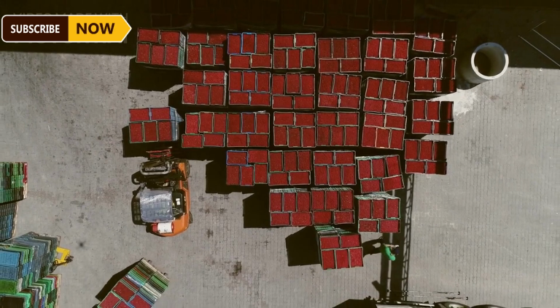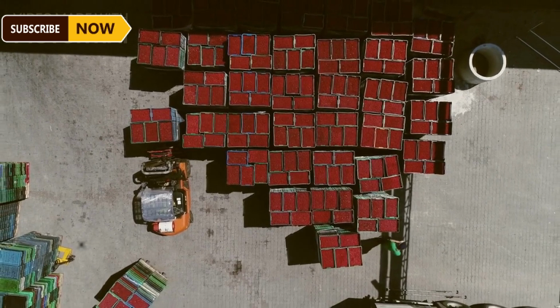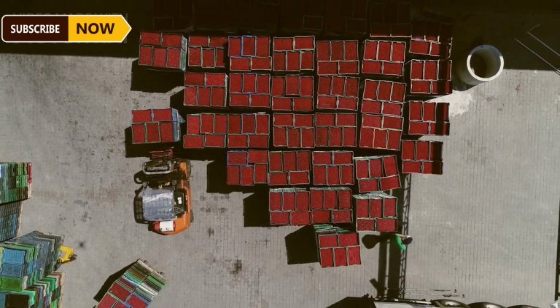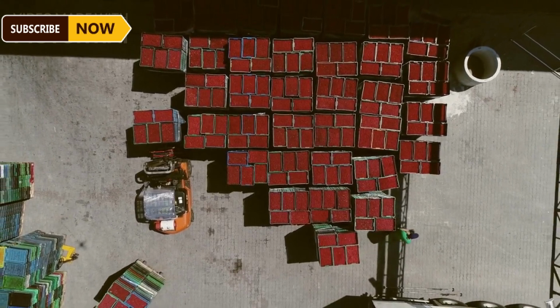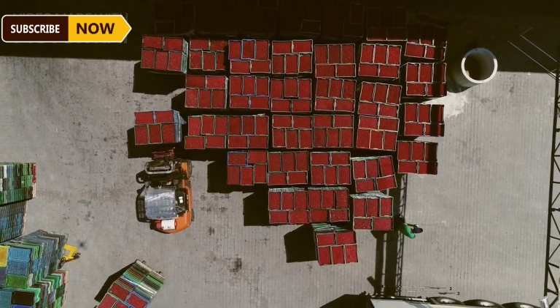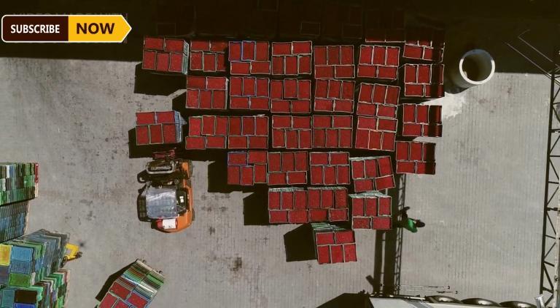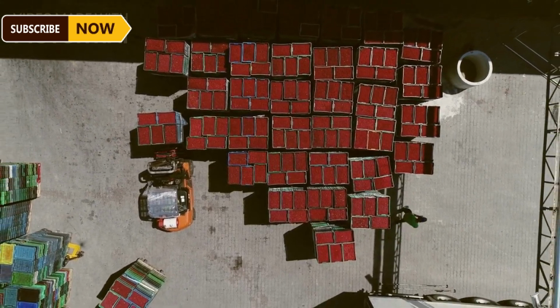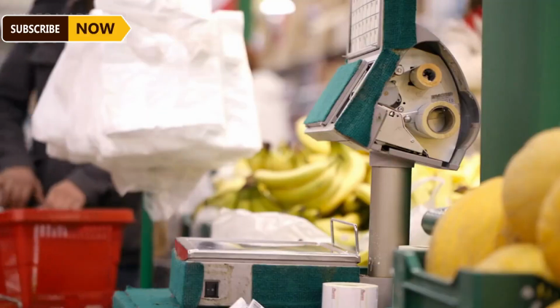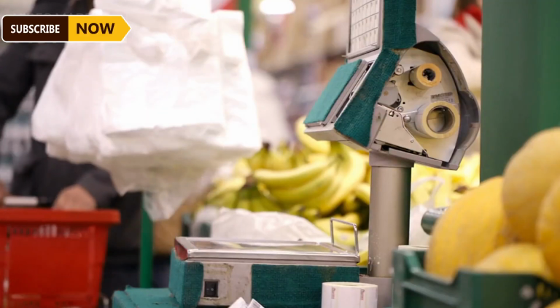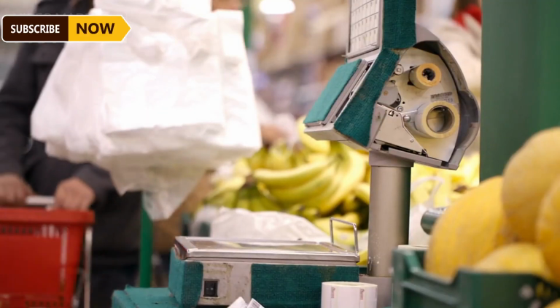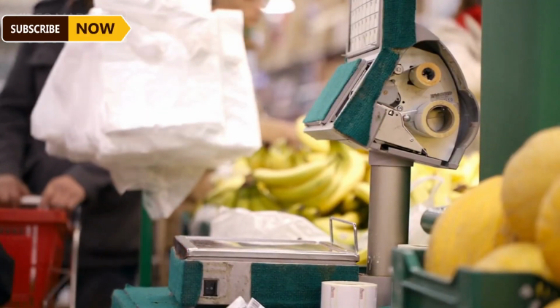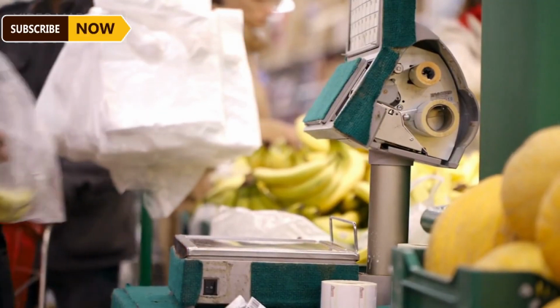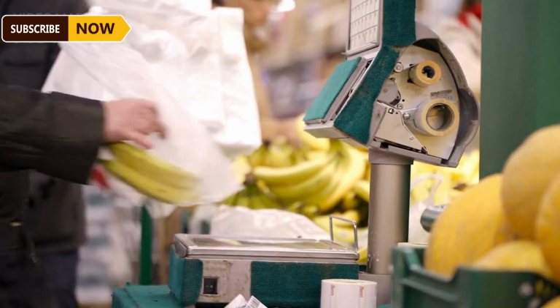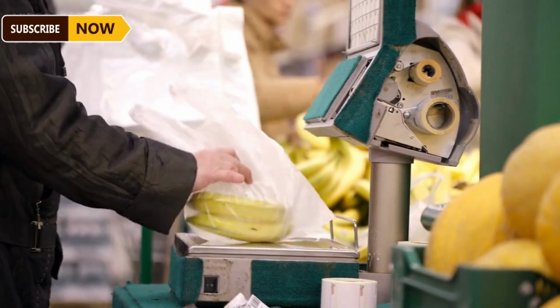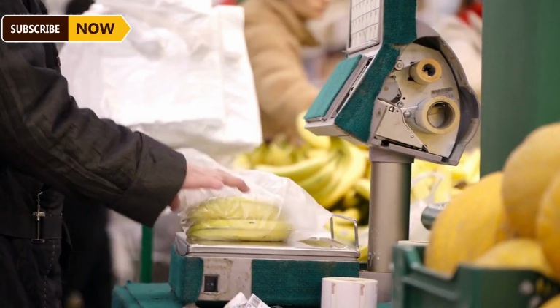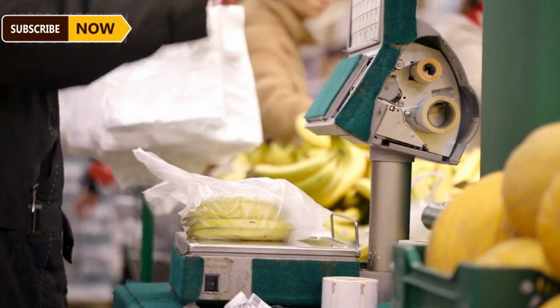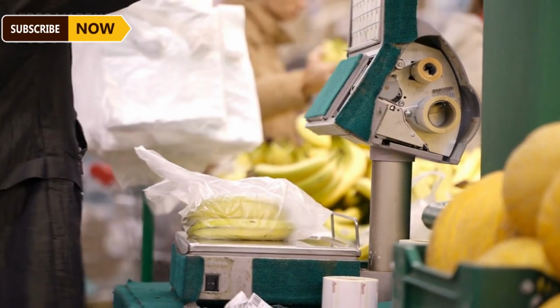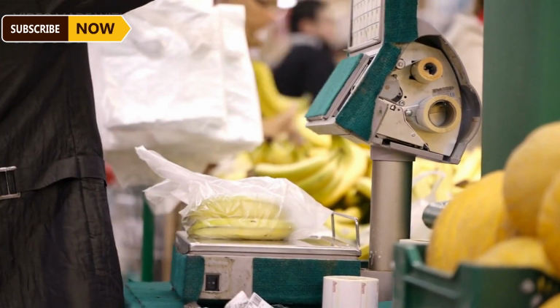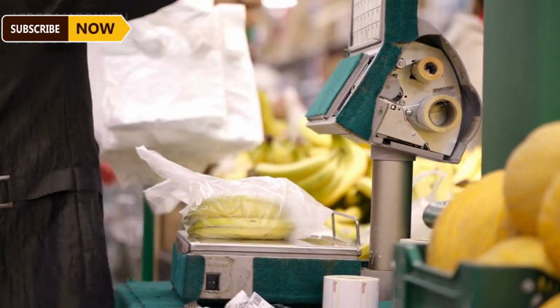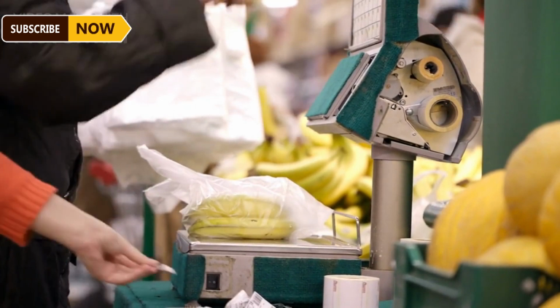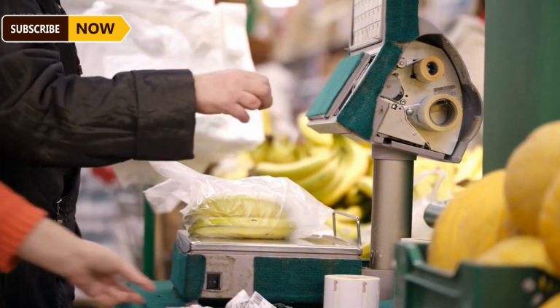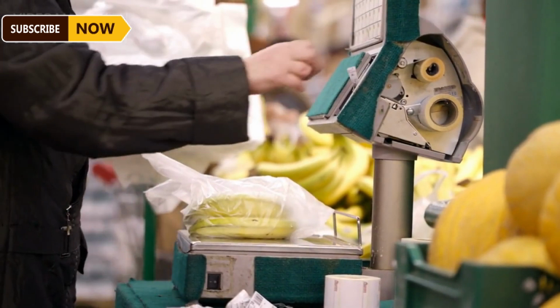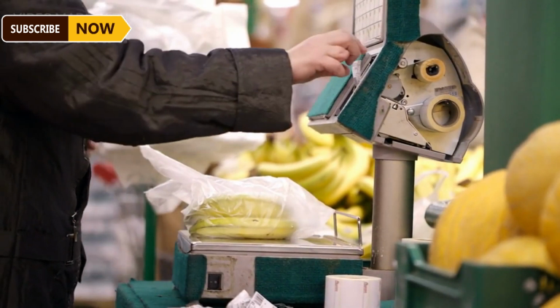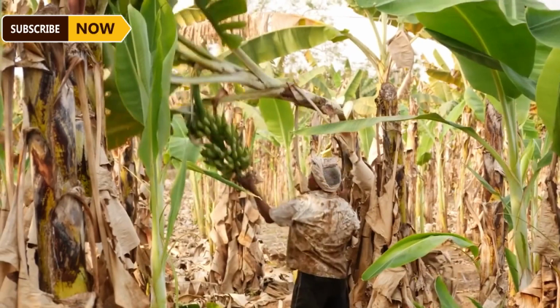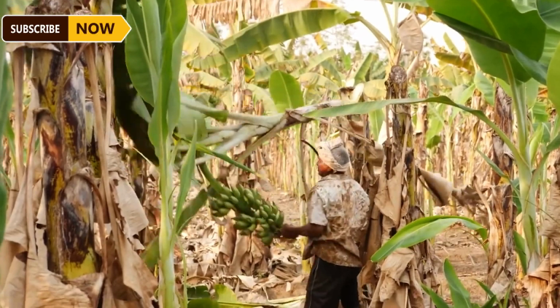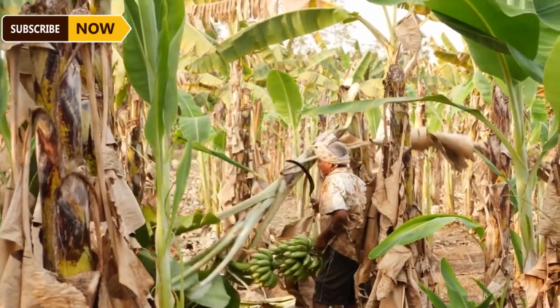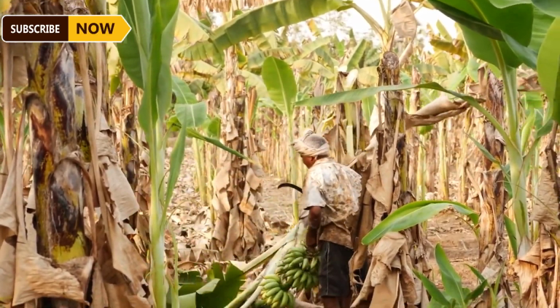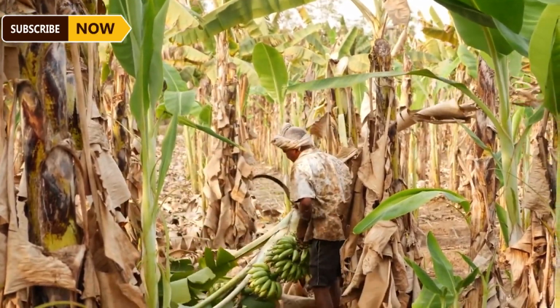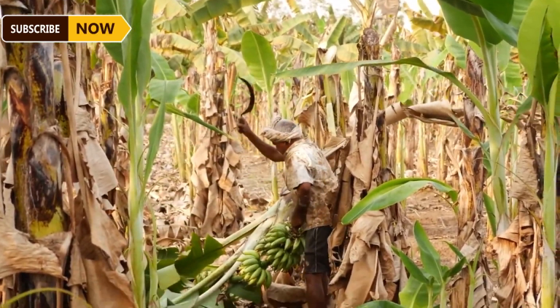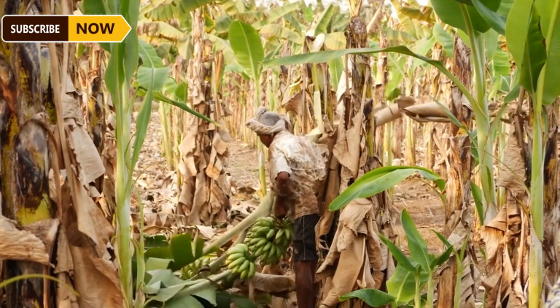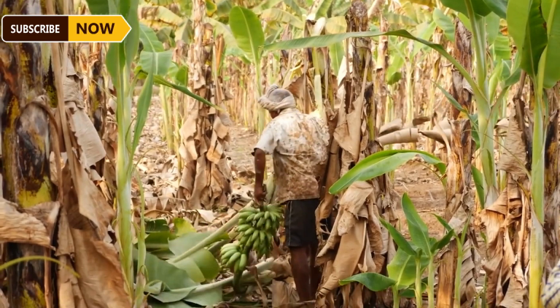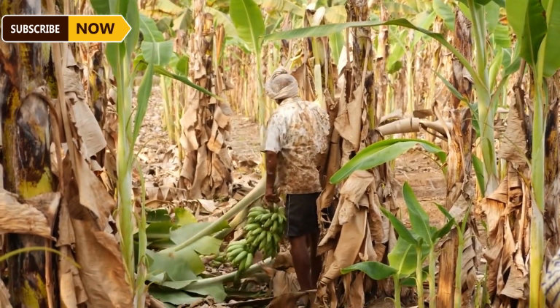Bruised bananas are difficult to sell on international markets. Each banana bunch can weigh from 65 to 110 pounds, so farmers often use foam padding on their shoulders in order to avoid injury.